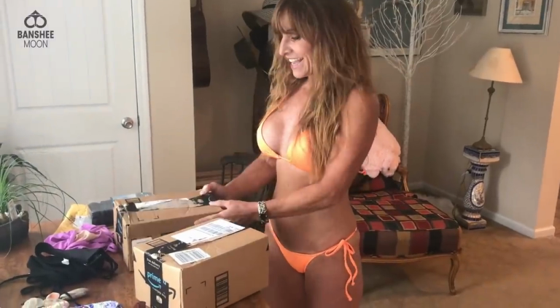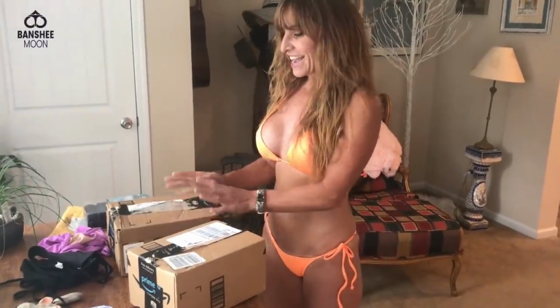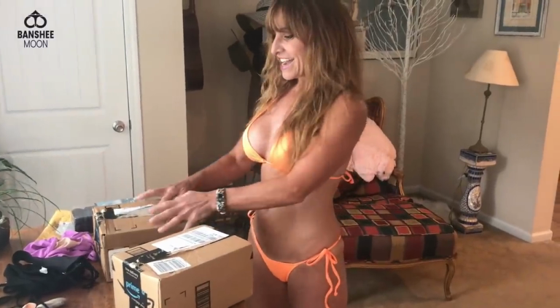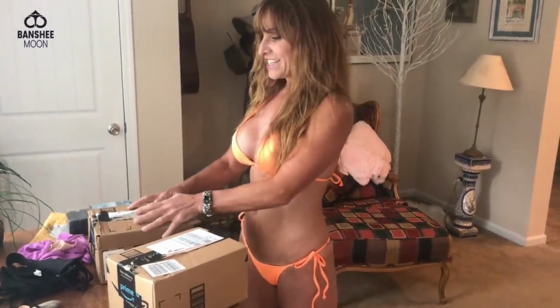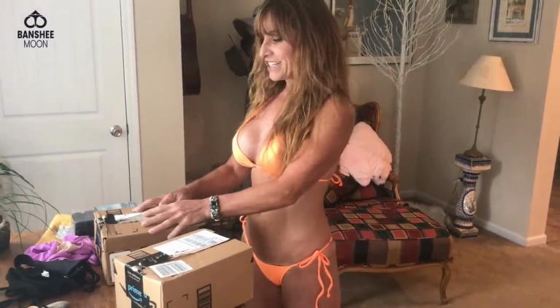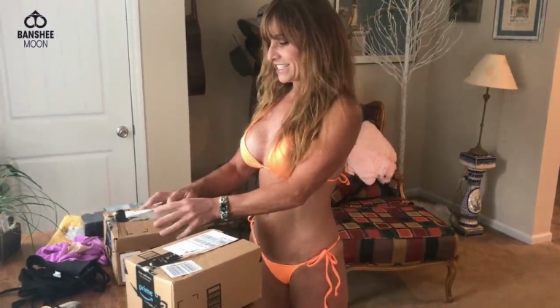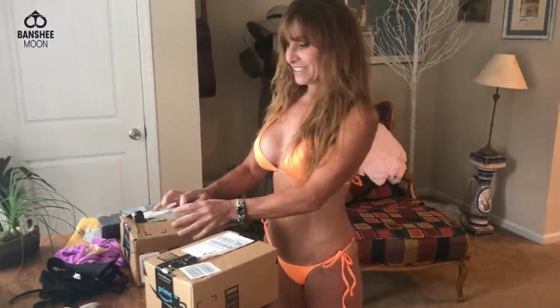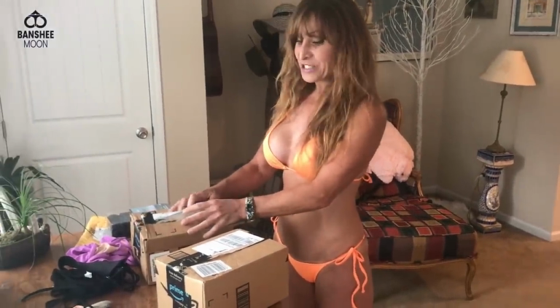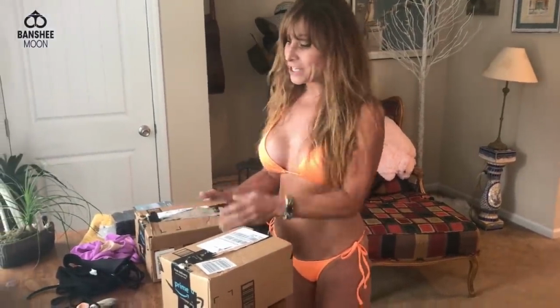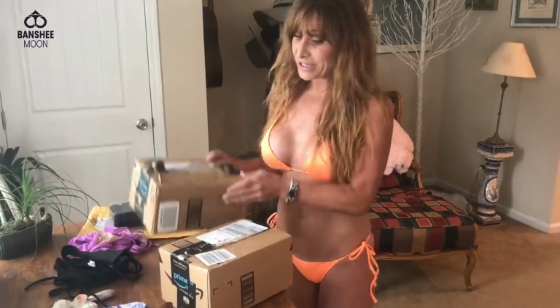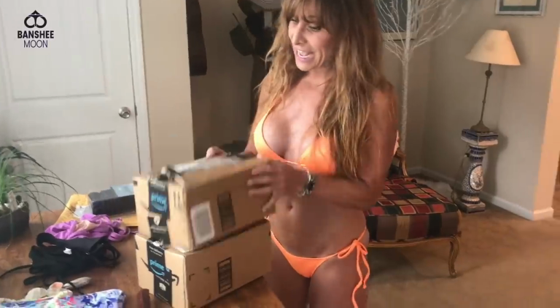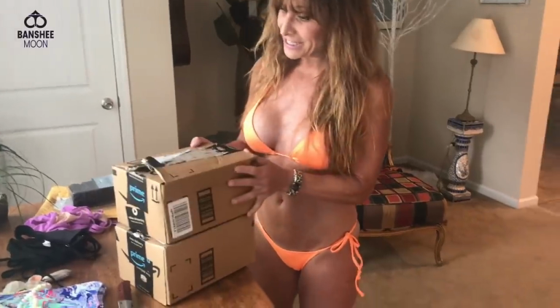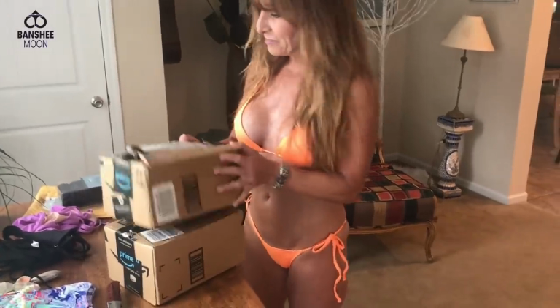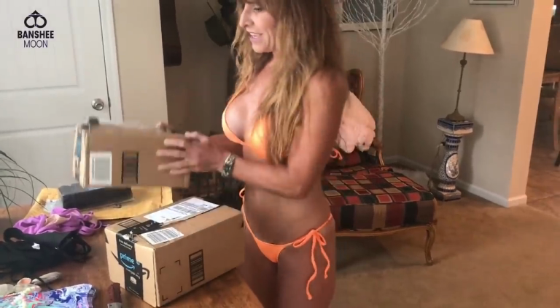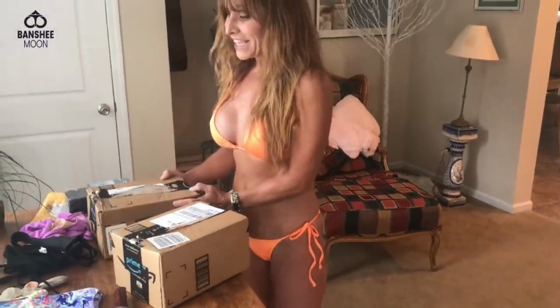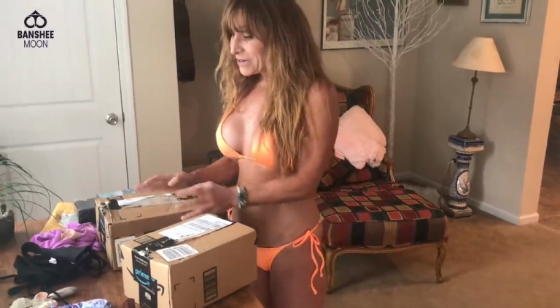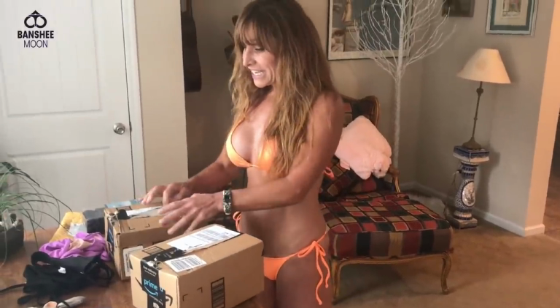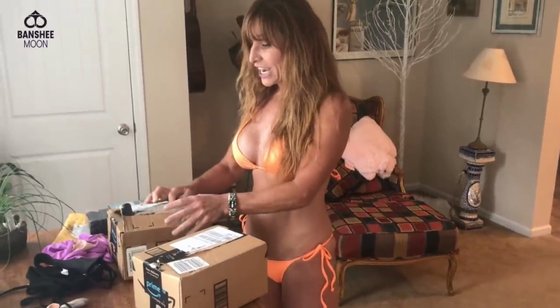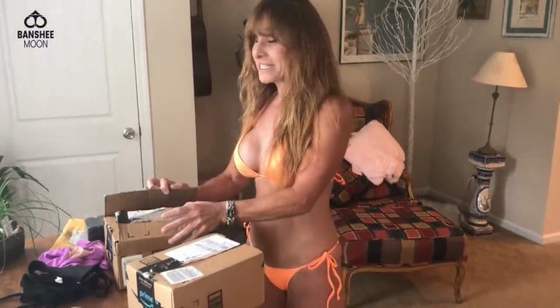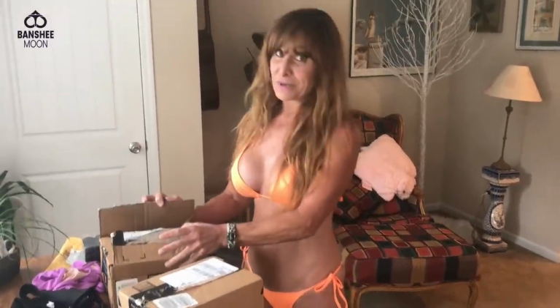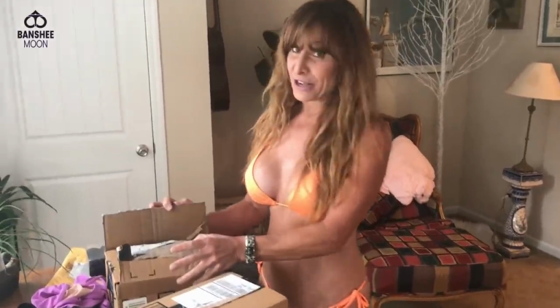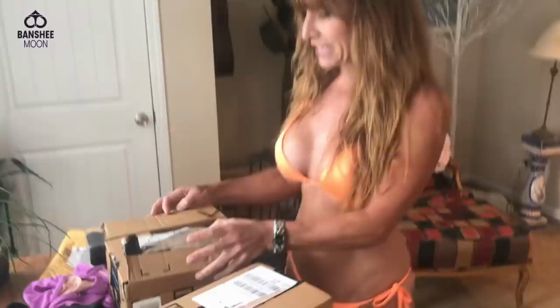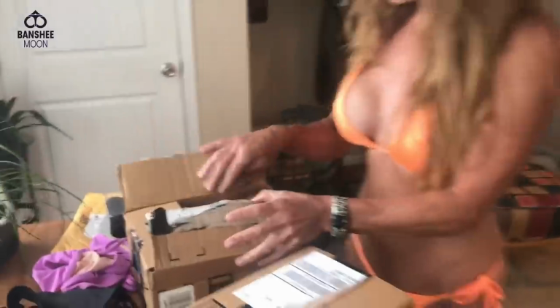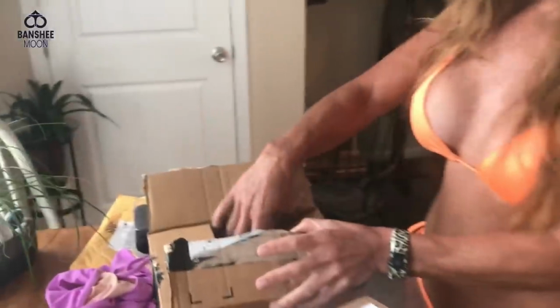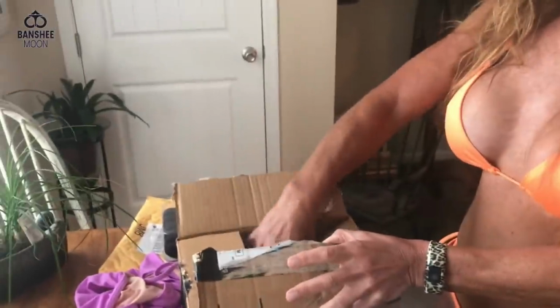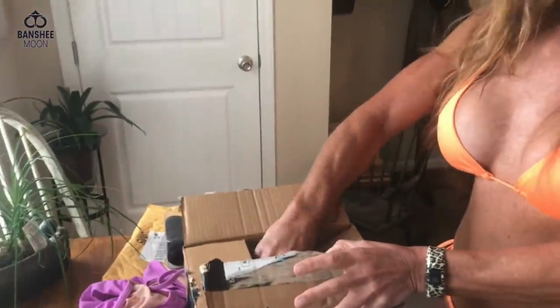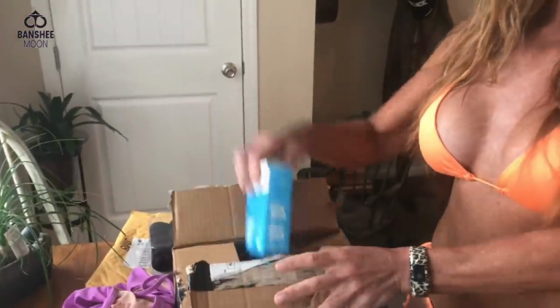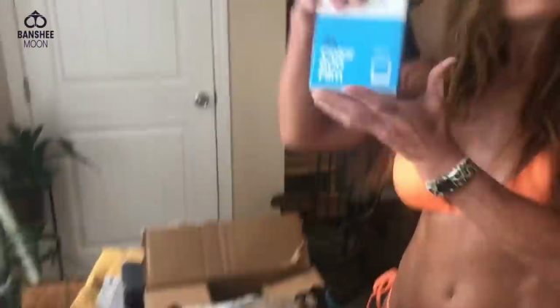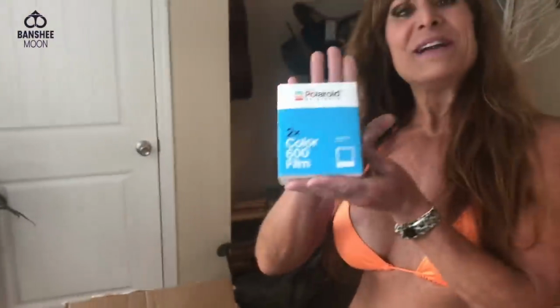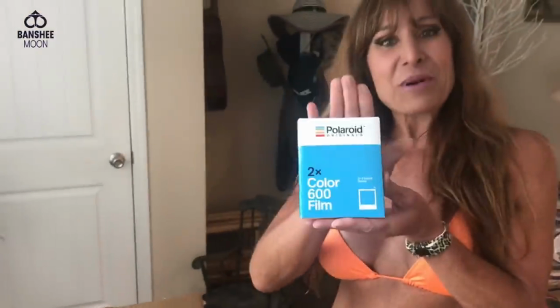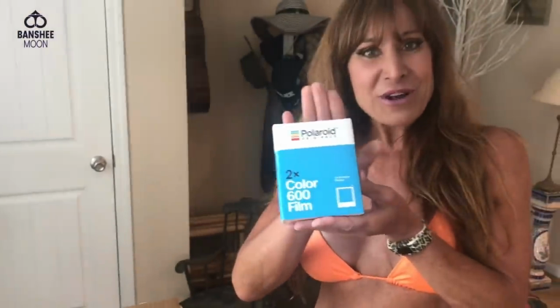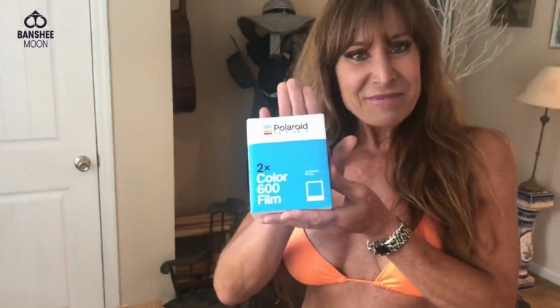What'd you get? I just got two packages that look exactly the same. I think I know what's in here. I know it's in this one because I already opened it. It's got film for my new Polaroid camera.